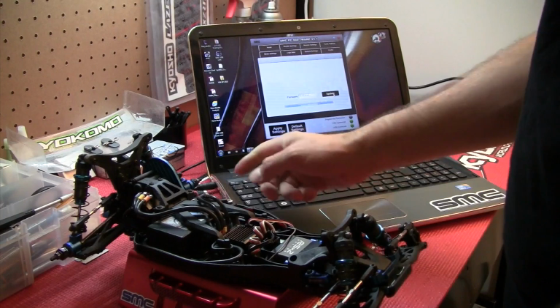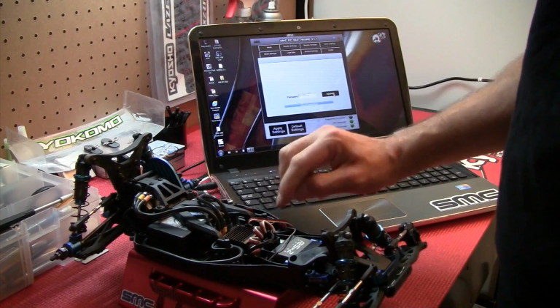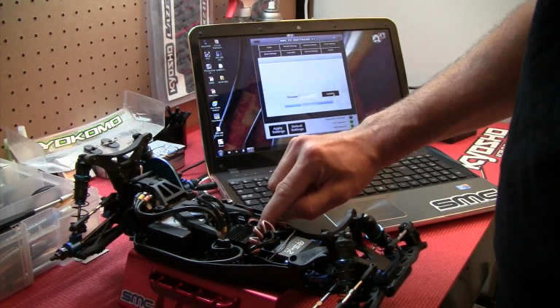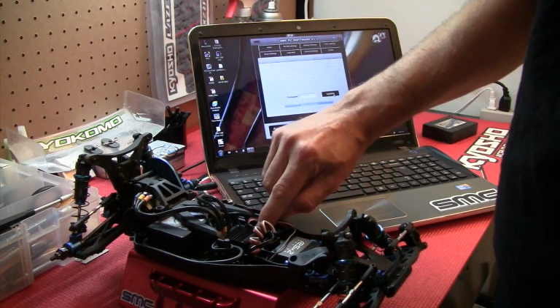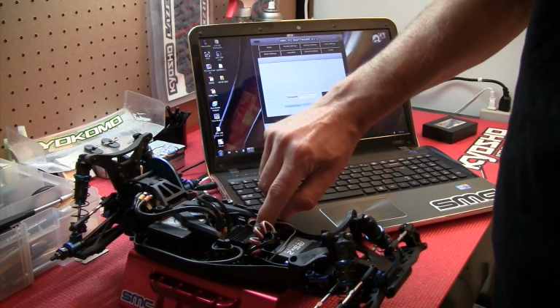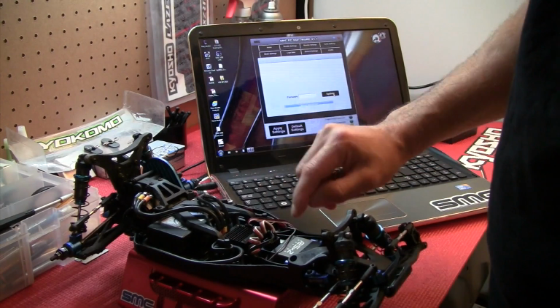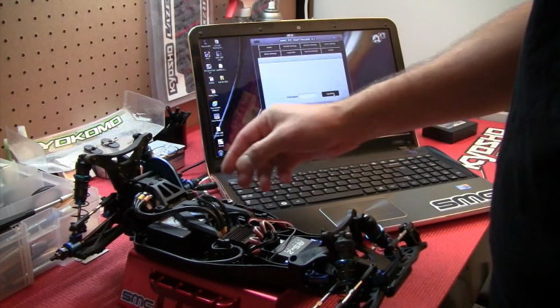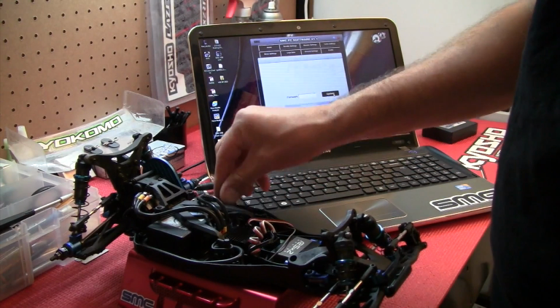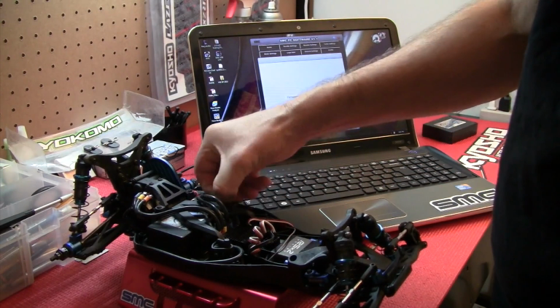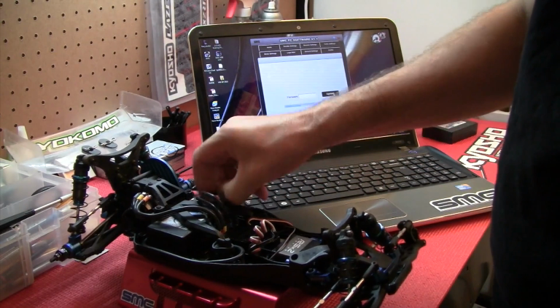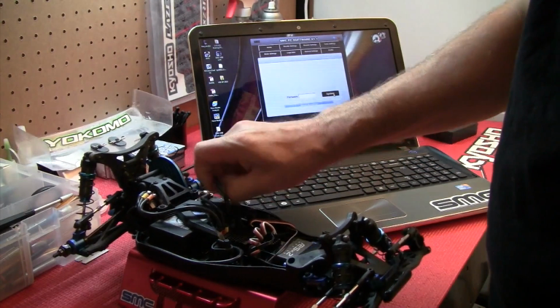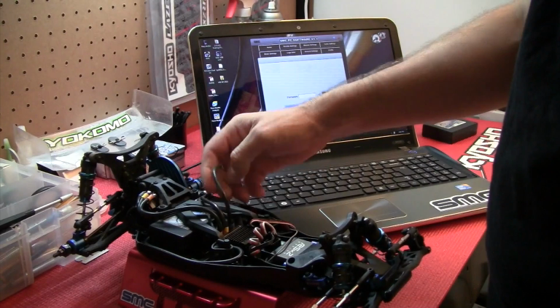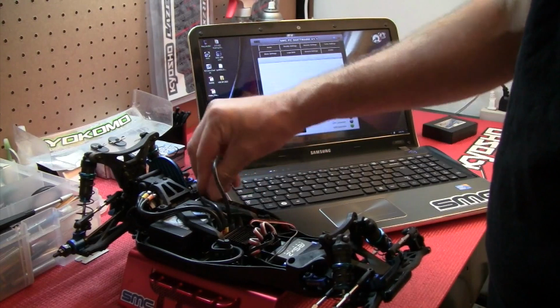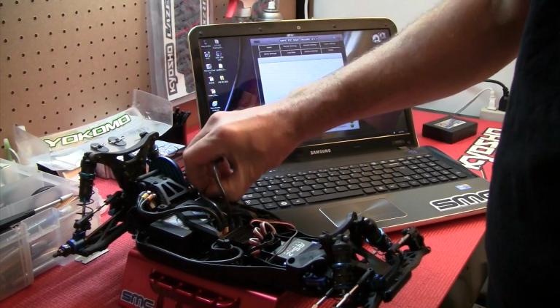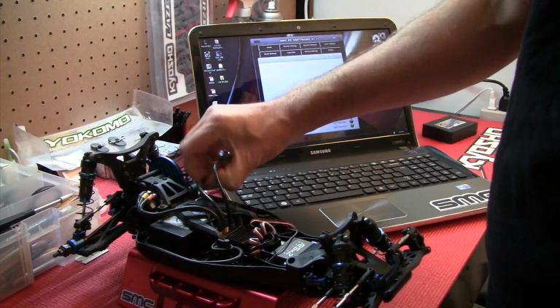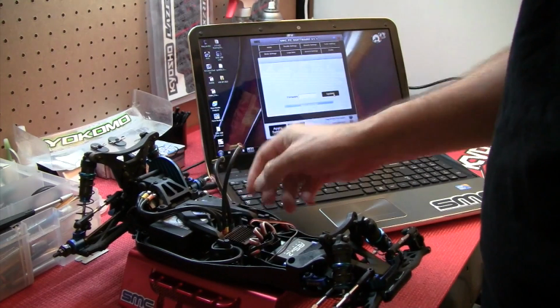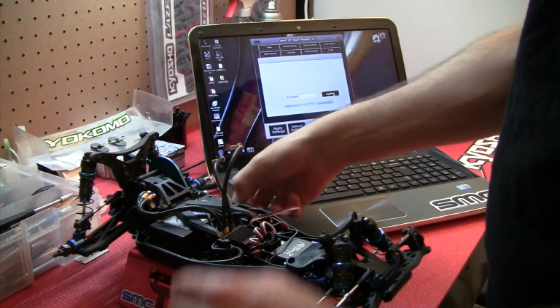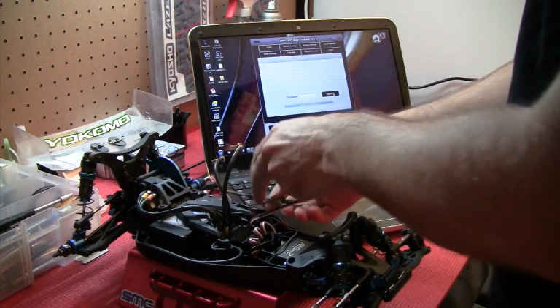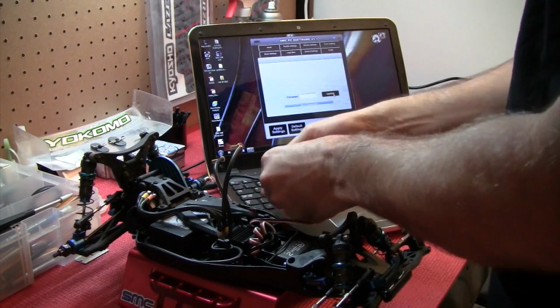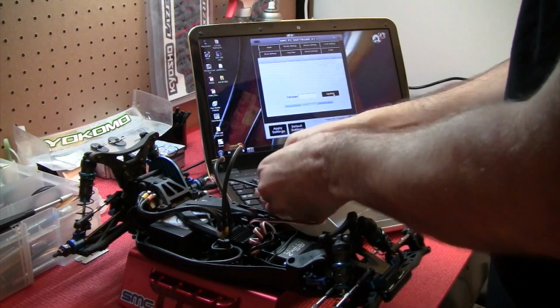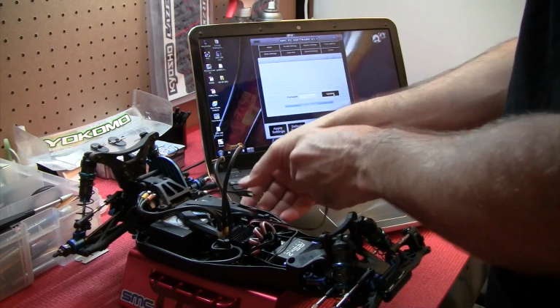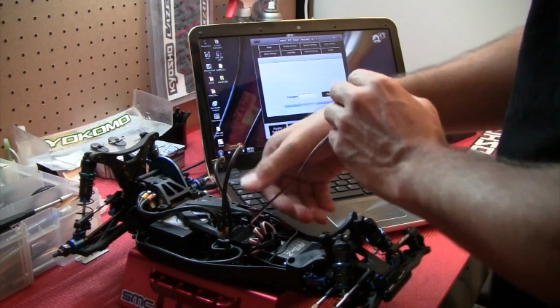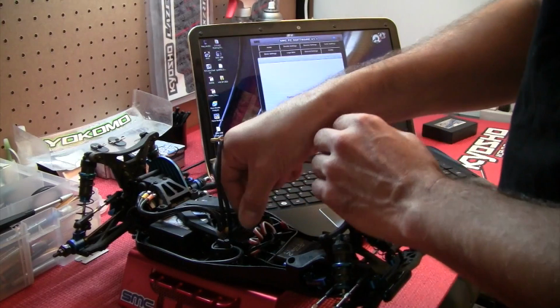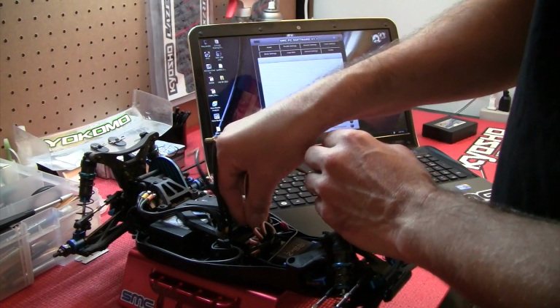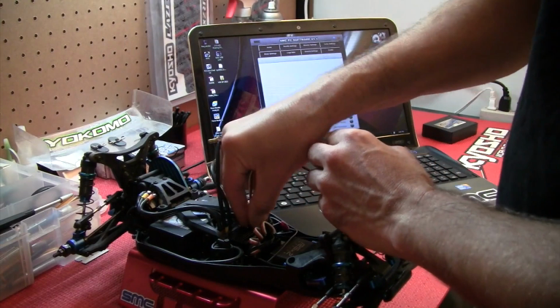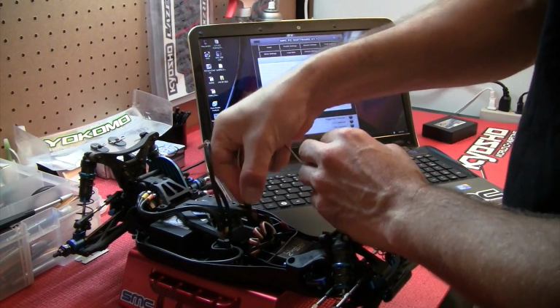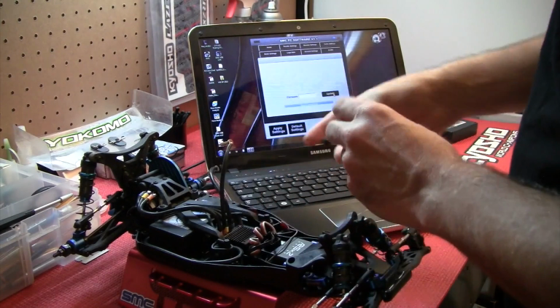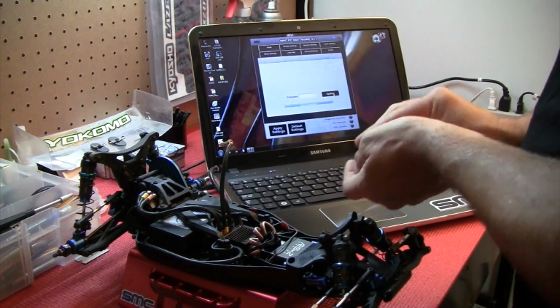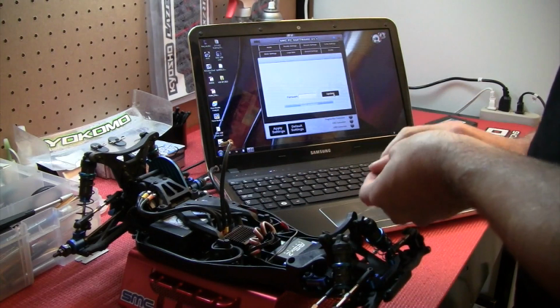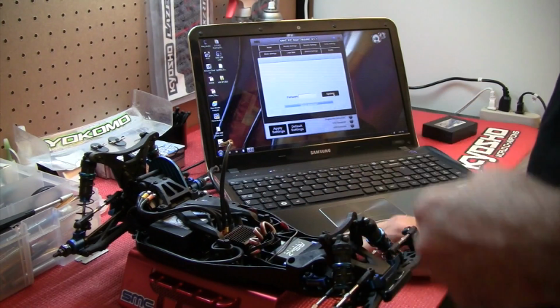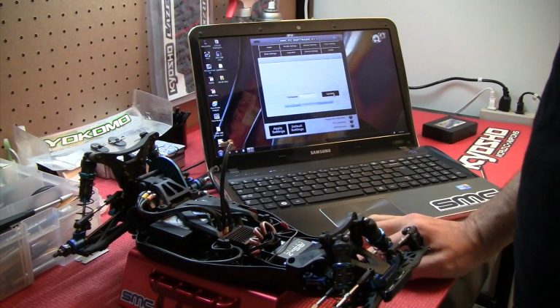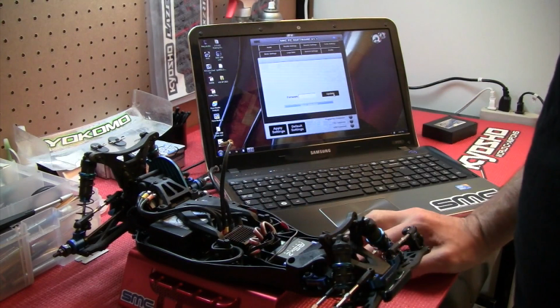It's as easy as that. Turn off your ESC again, disconnect your battery, disconnect your USB cable, disconnect the adapter, and you're ready to race.